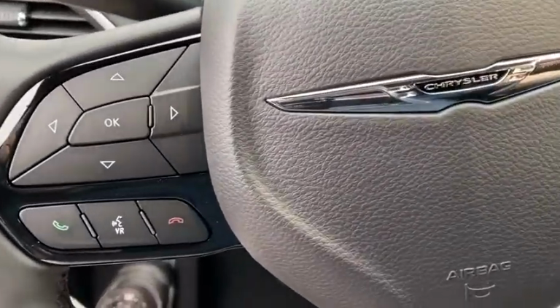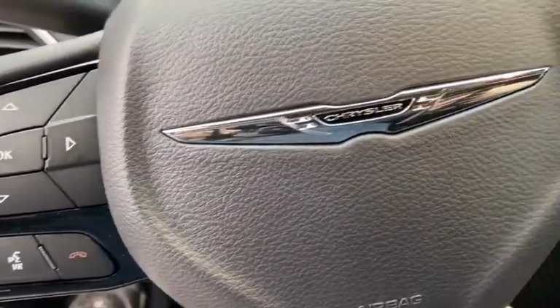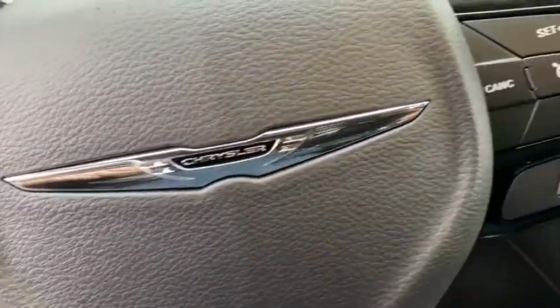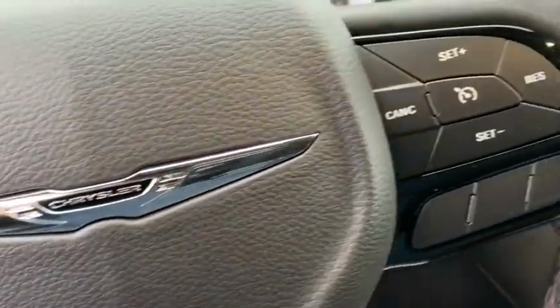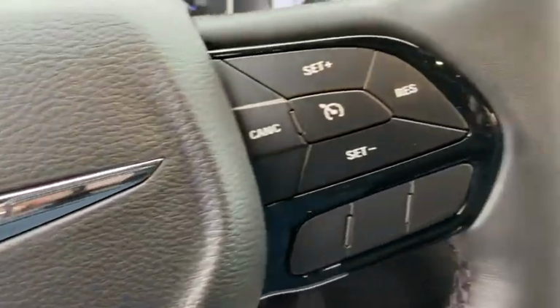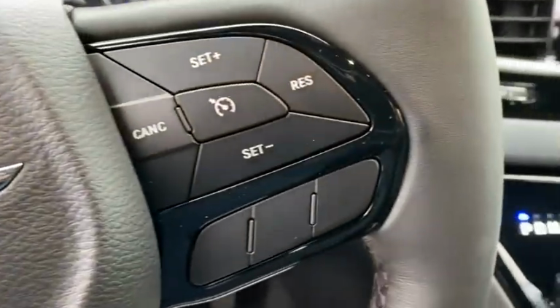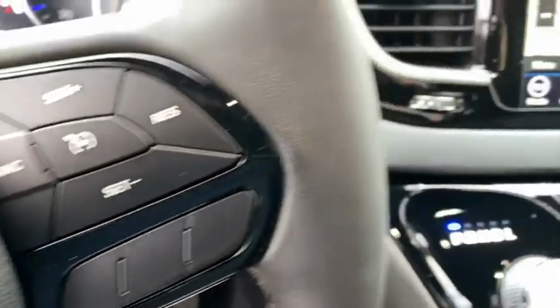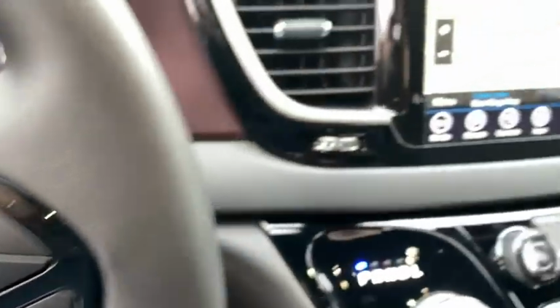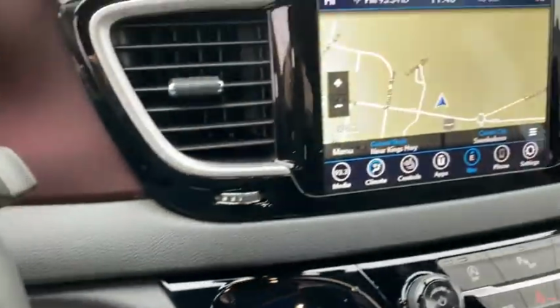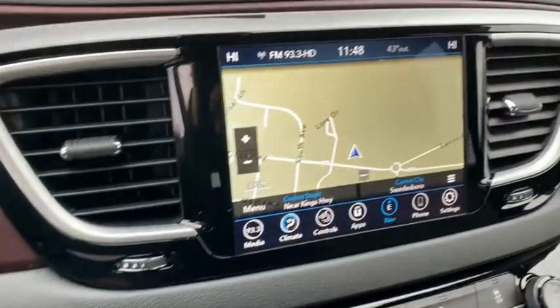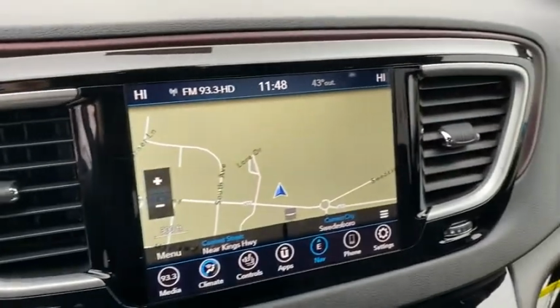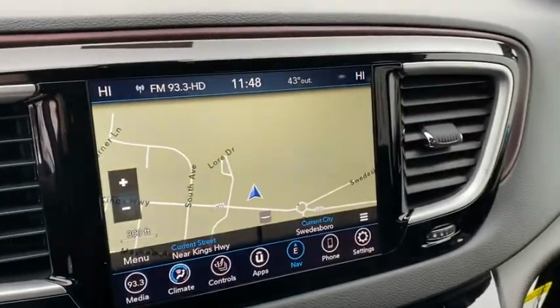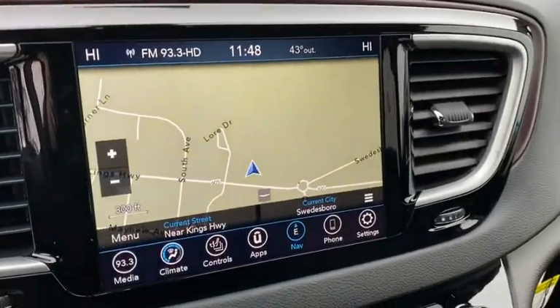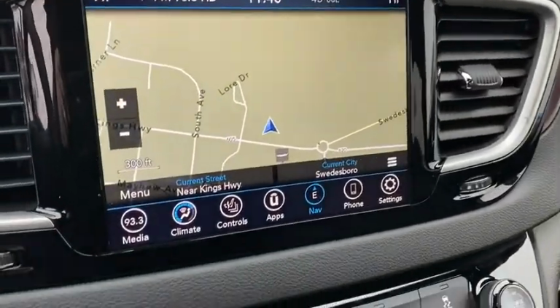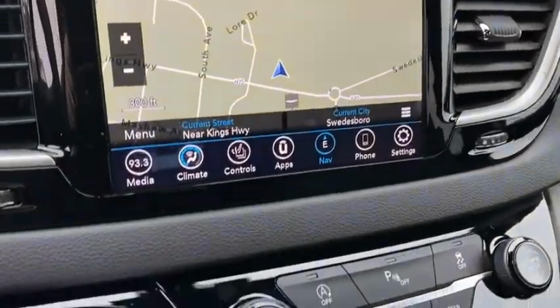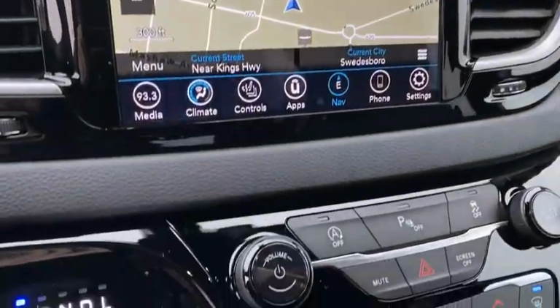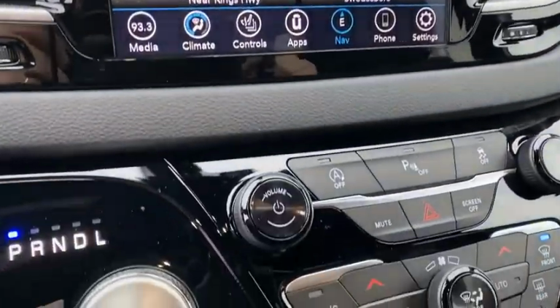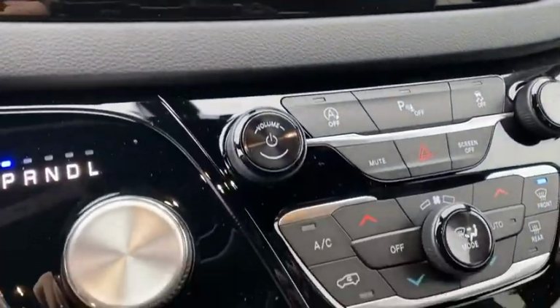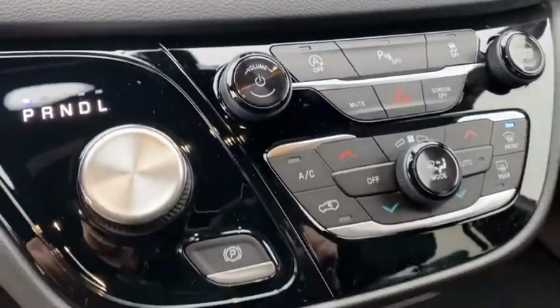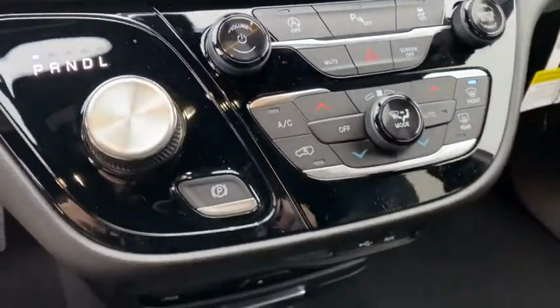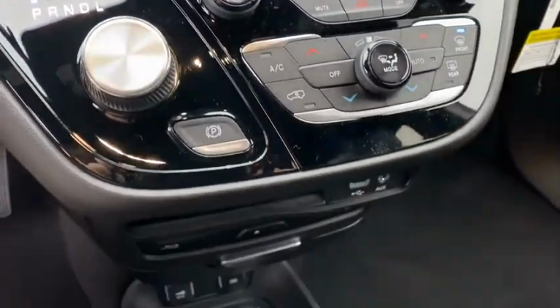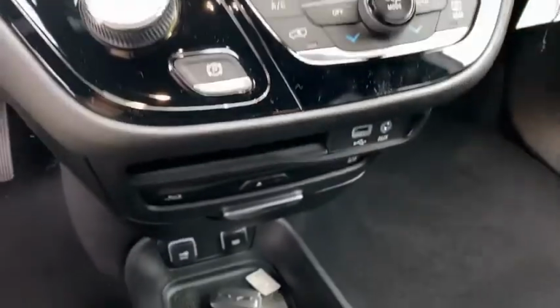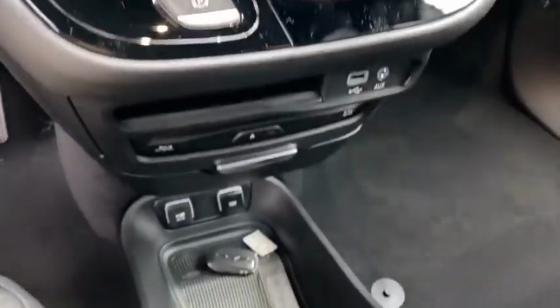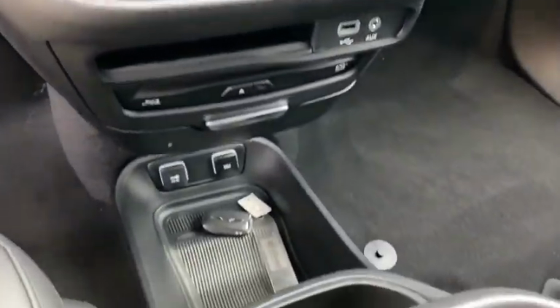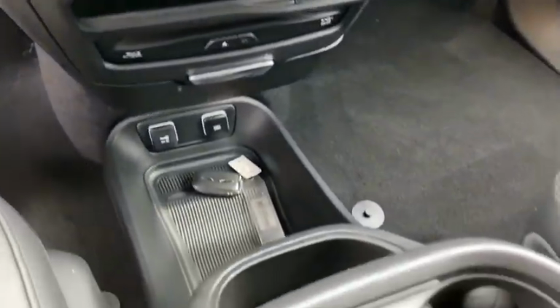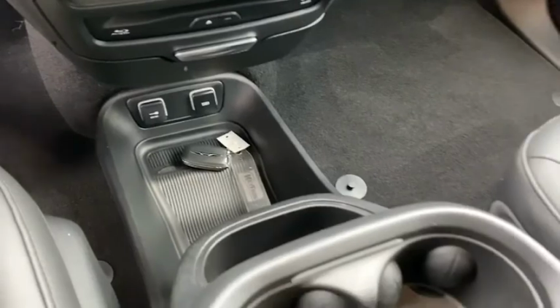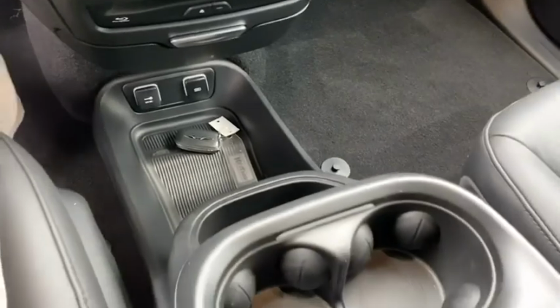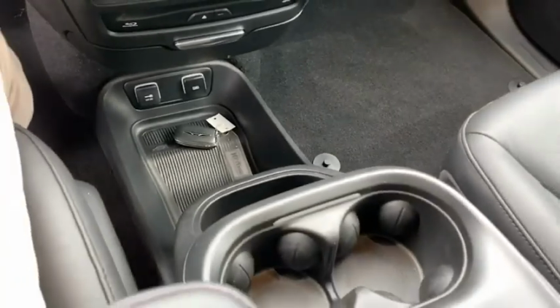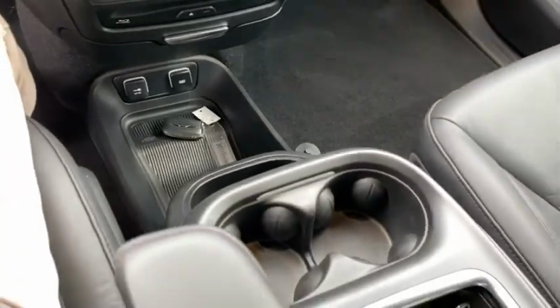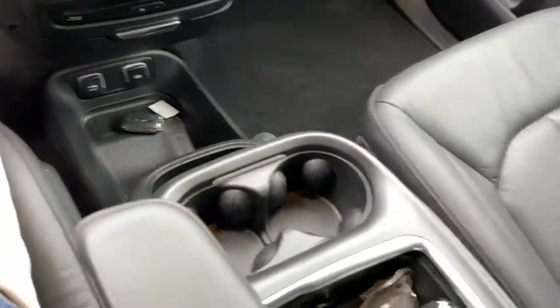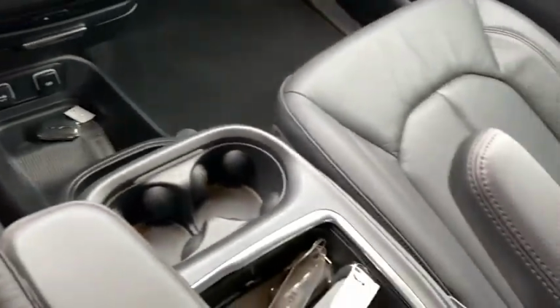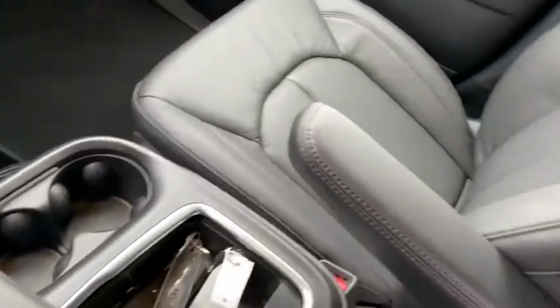Heated steering wheel, heated driver's seat, leather seats, airbags, tachometer, heated passenger seat, driver memory seats, power-heated outside mirrors, rear spoiler.